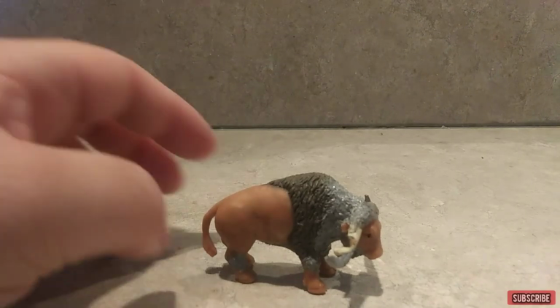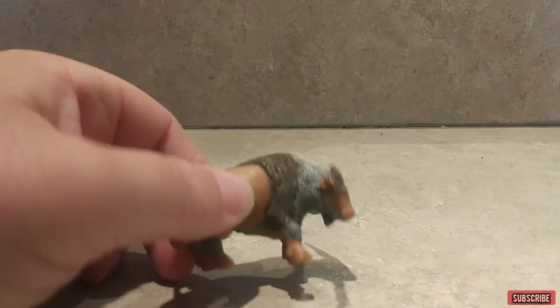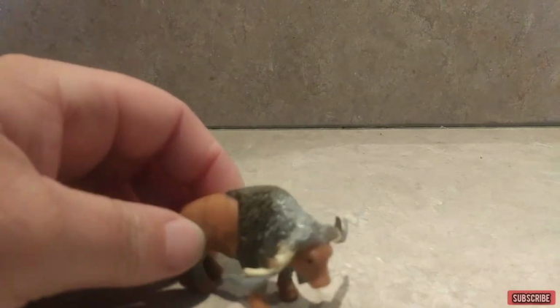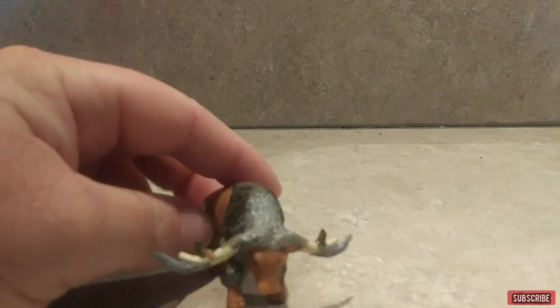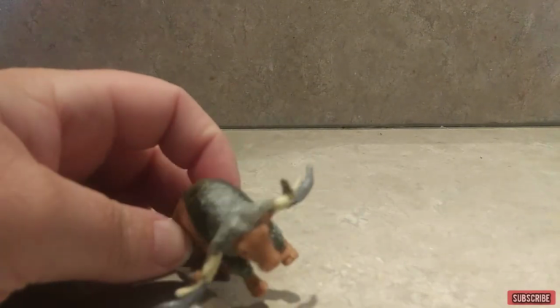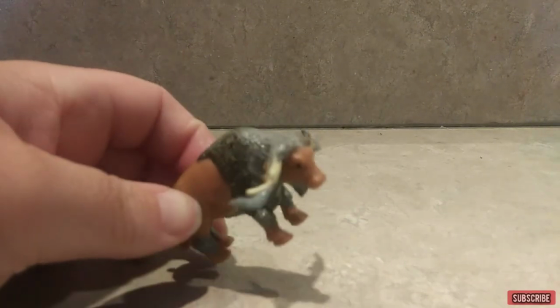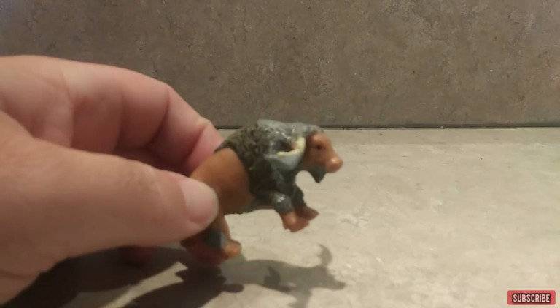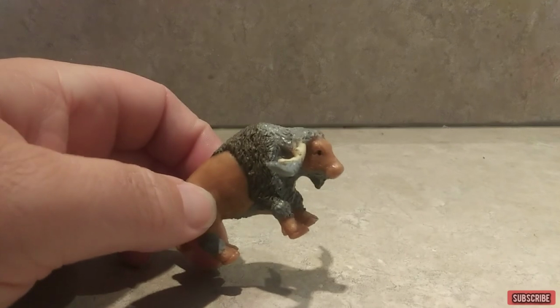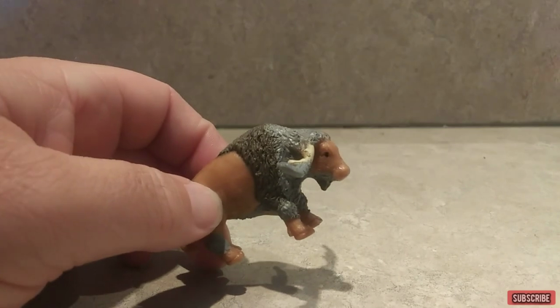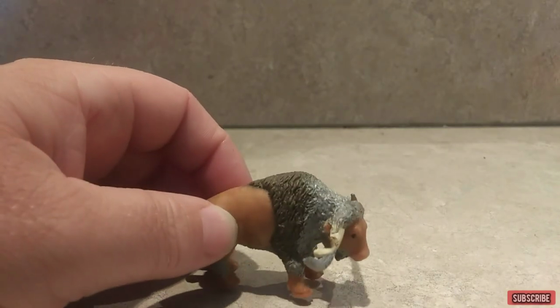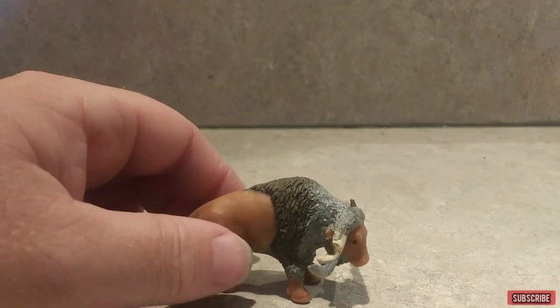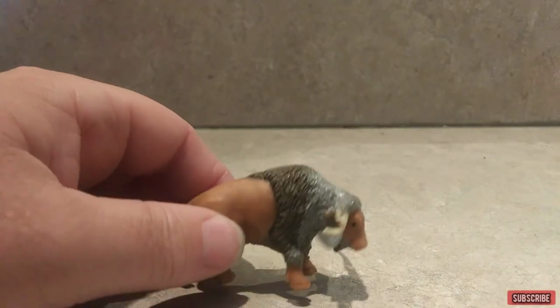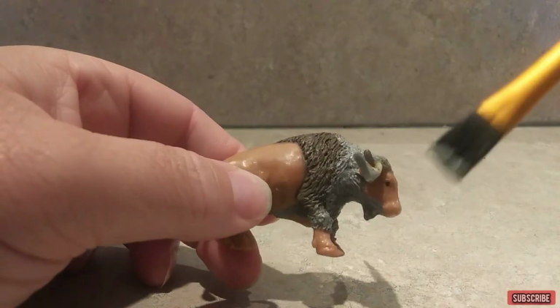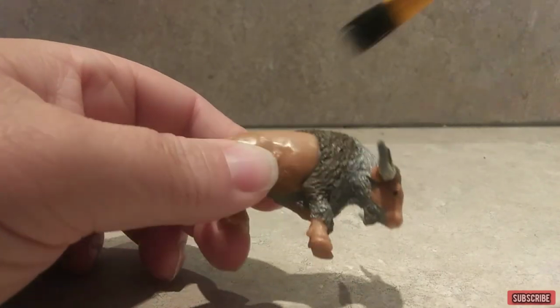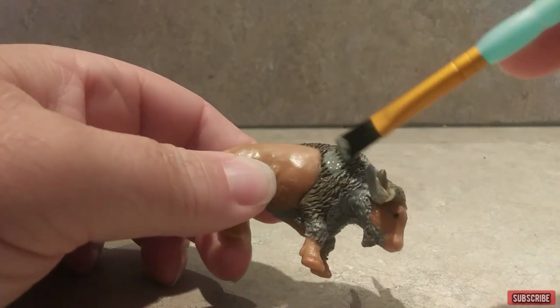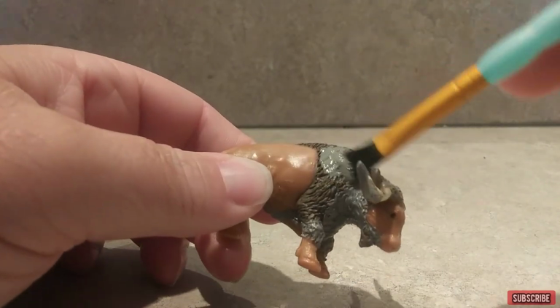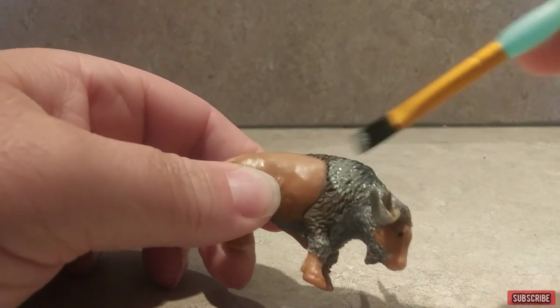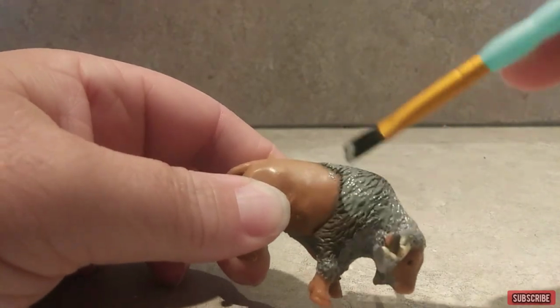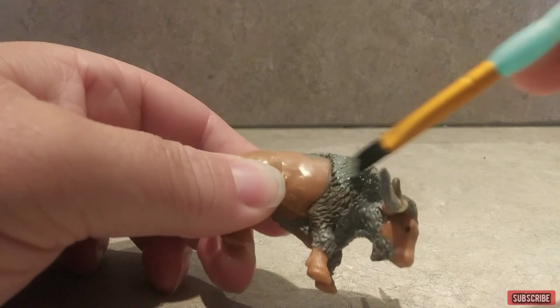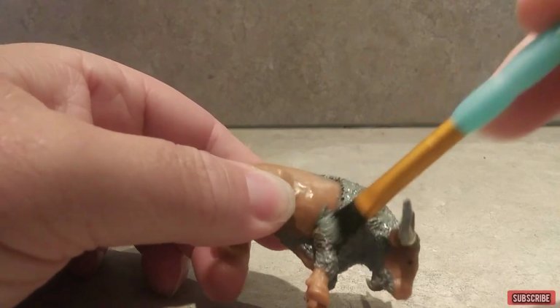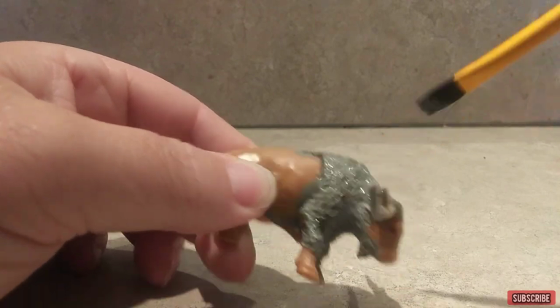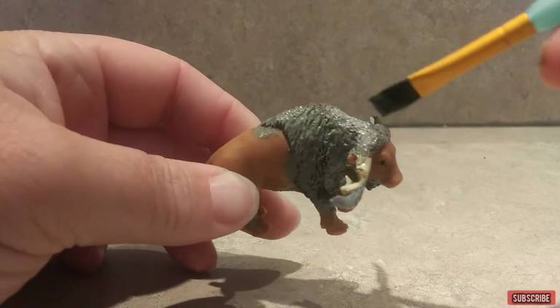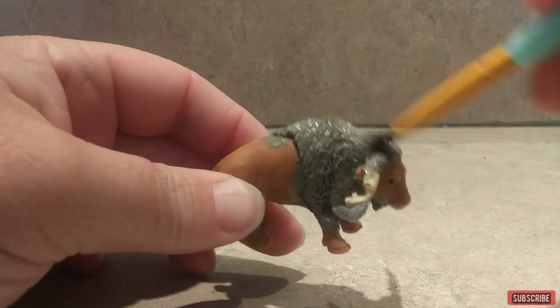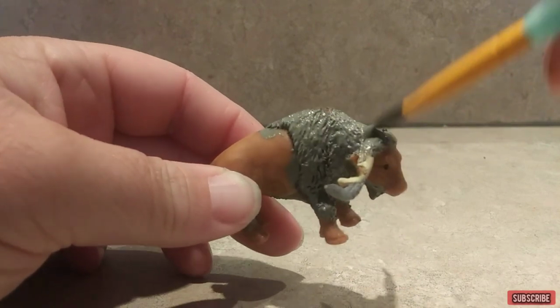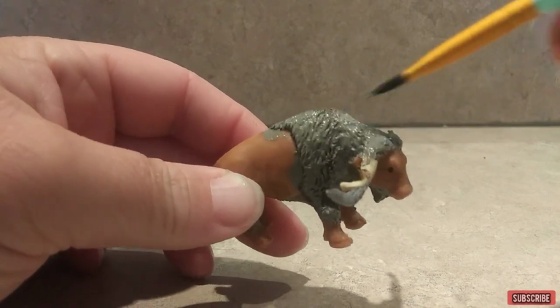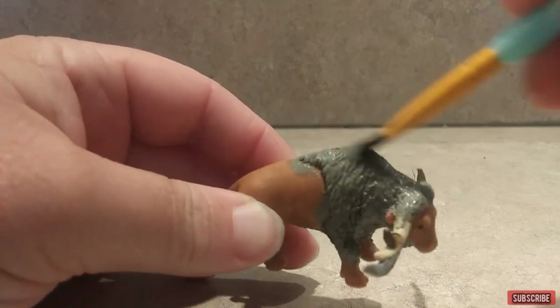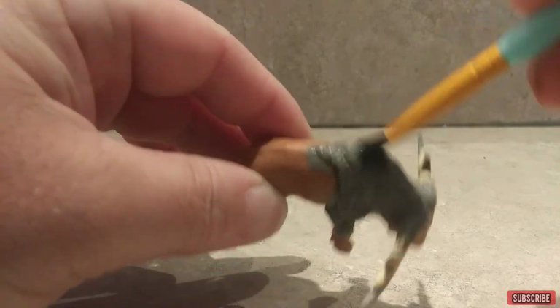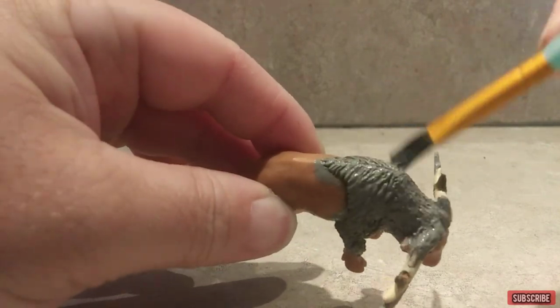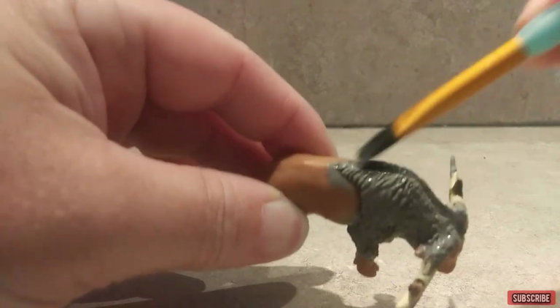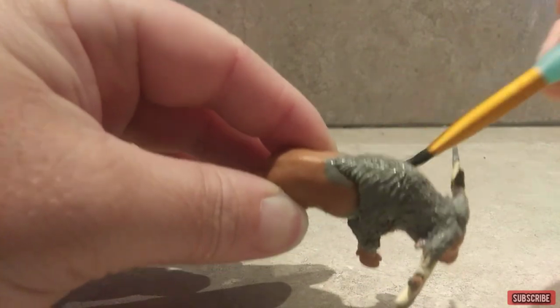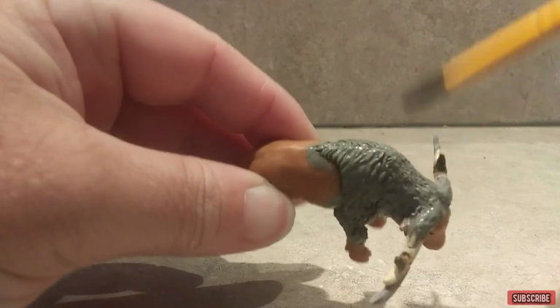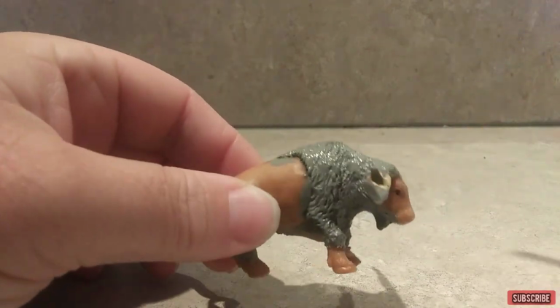All right, I am now ready to put on my primer and I'm going to be using a dark gray for a primer. Now you're going to cover the whole buffalo with it.